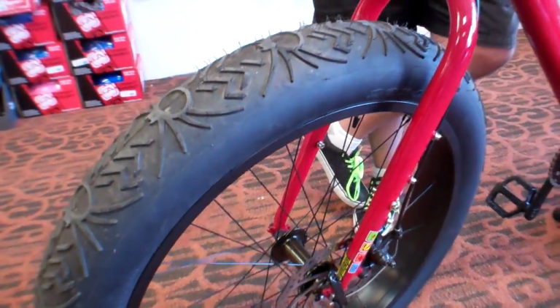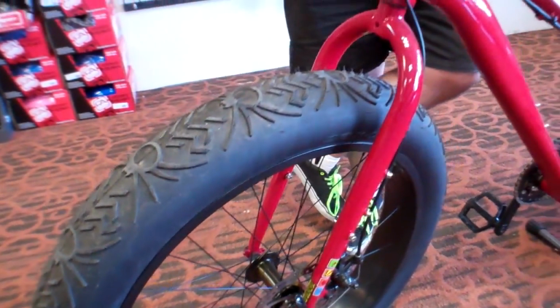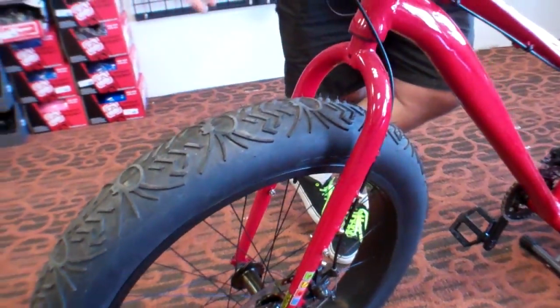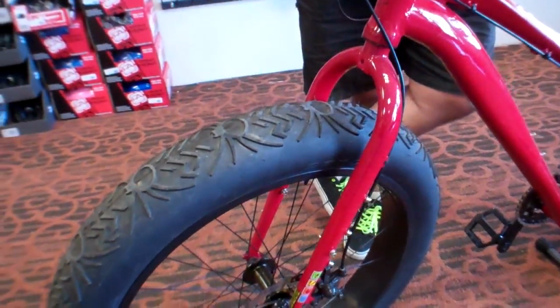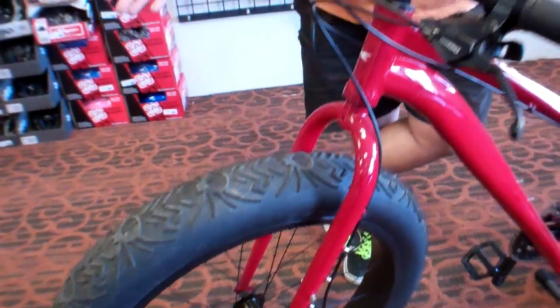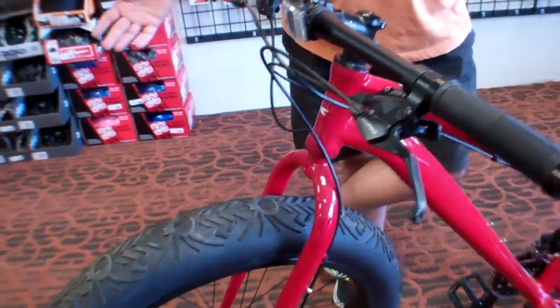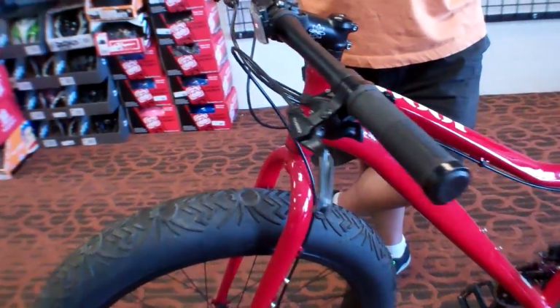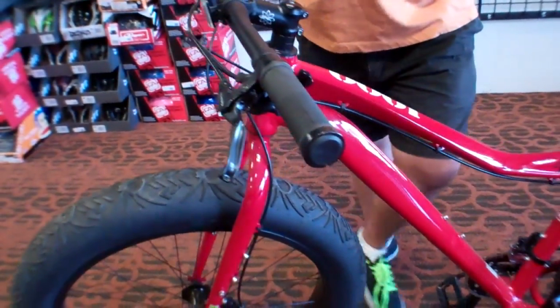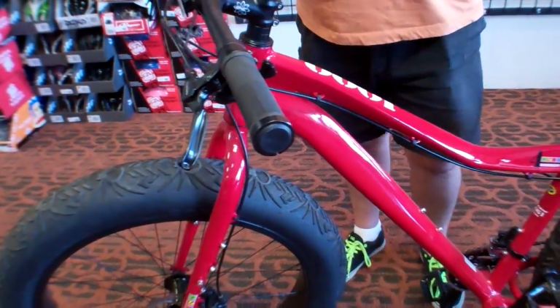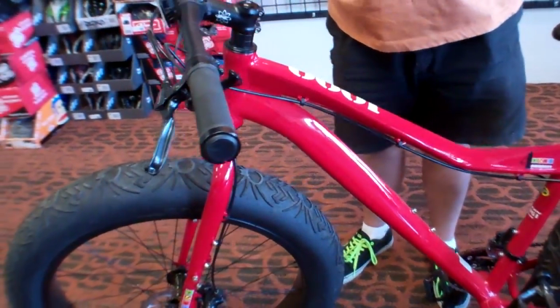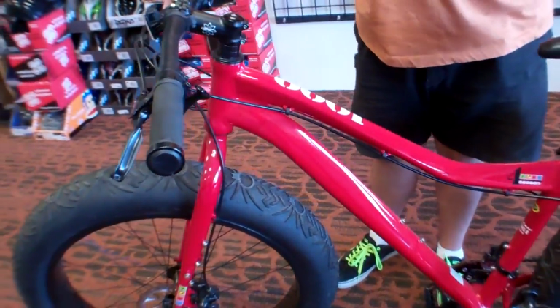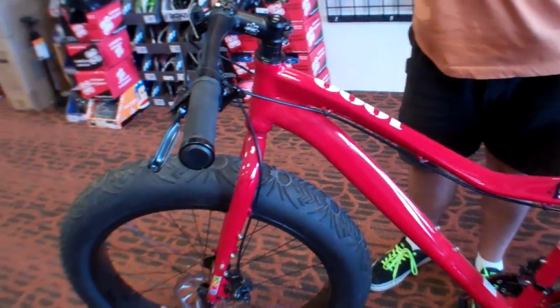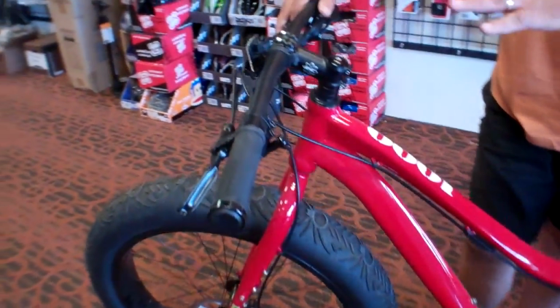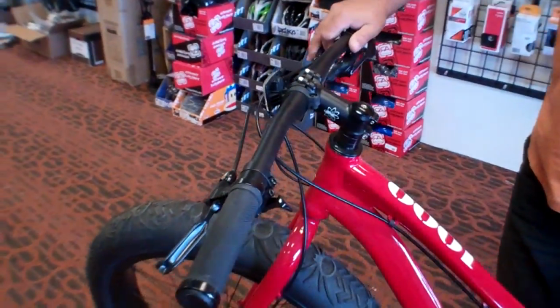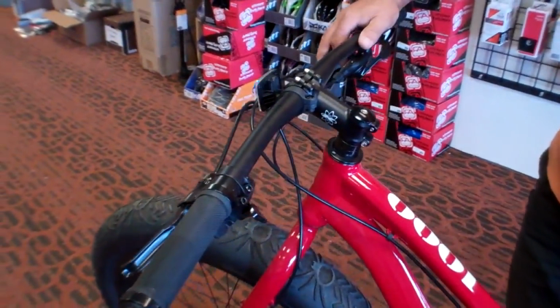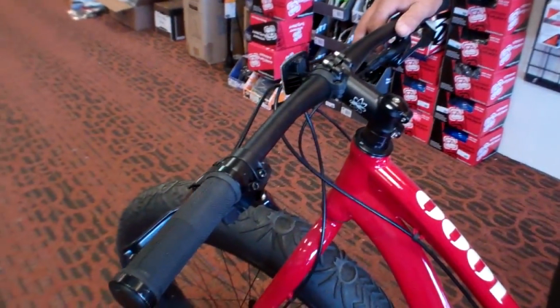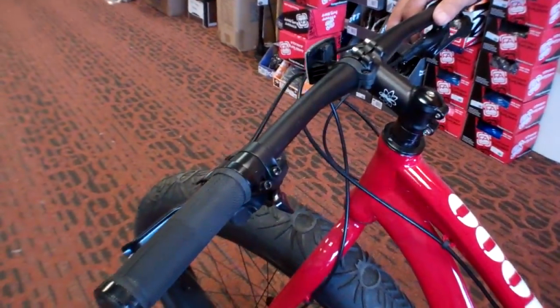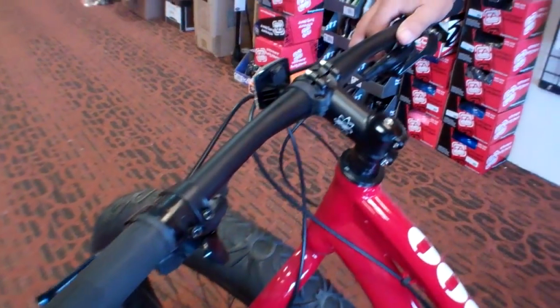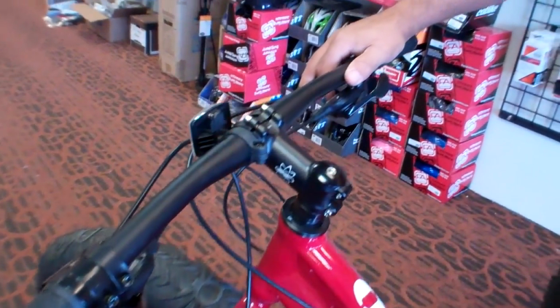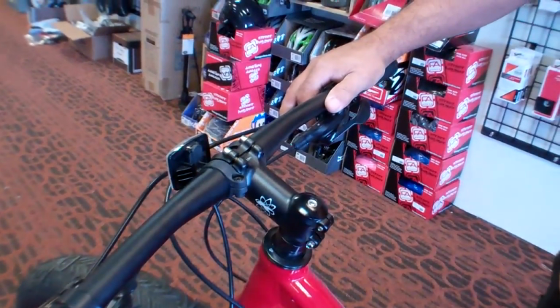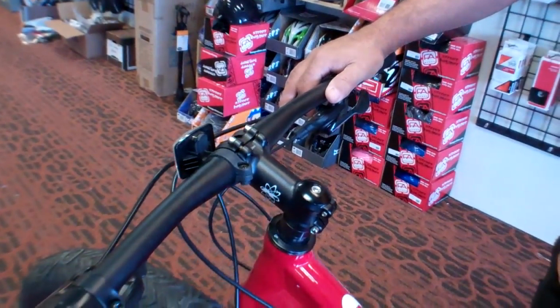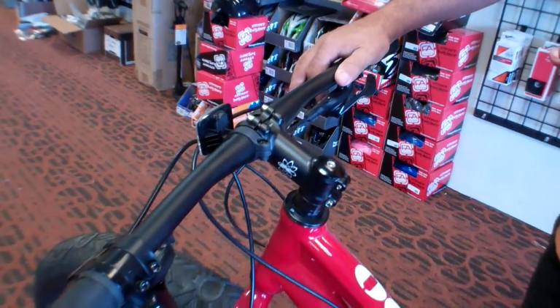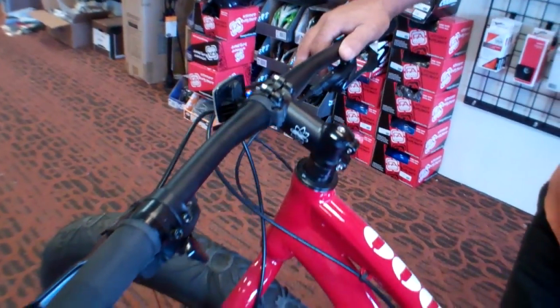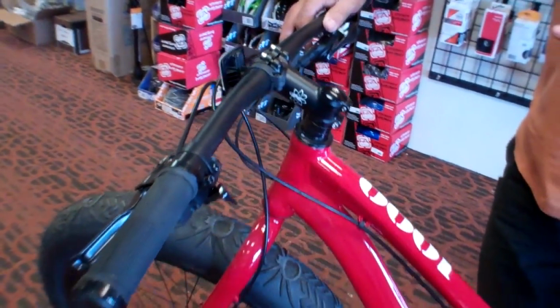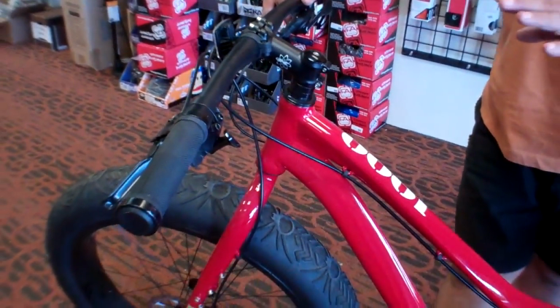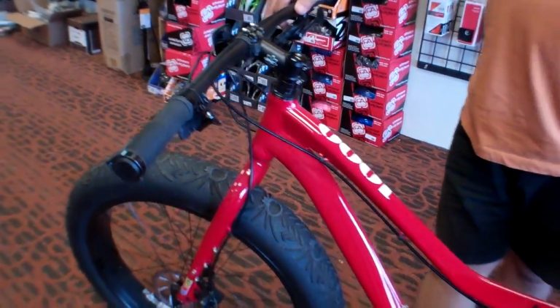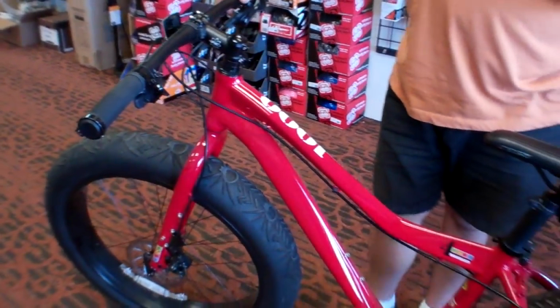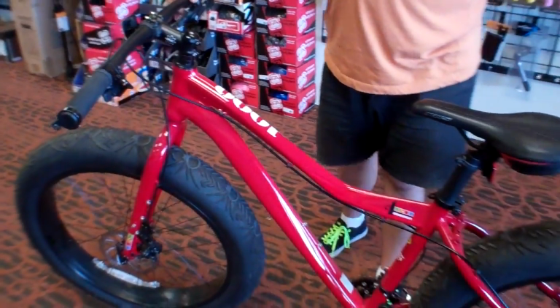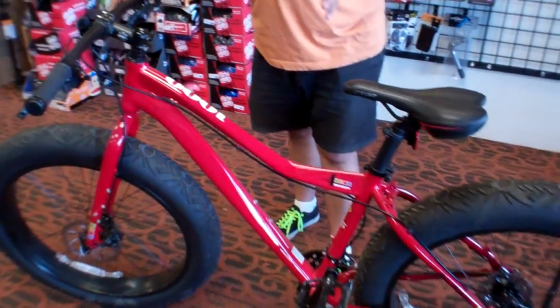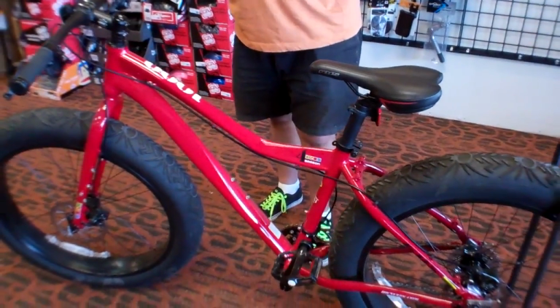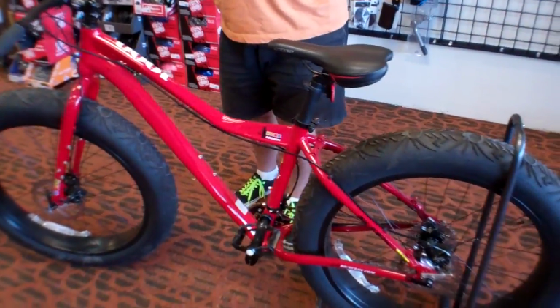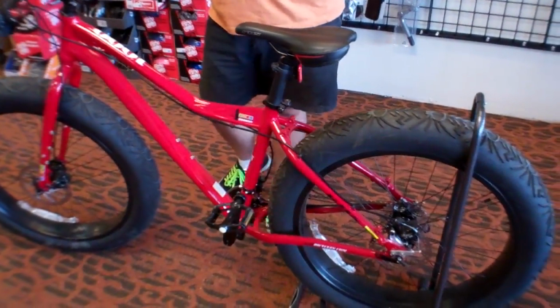You pump them up really high and you can ride them on concrete. It's a SRAM-inspired 9-speed shifters — excellent component package on this bike. It's fun, fun, fun to ride.